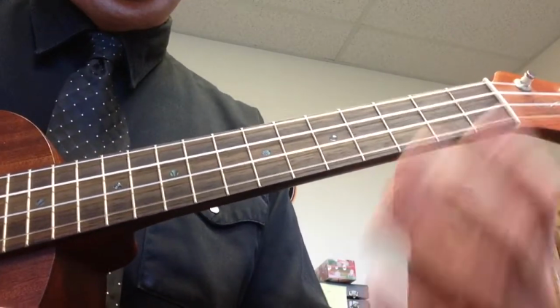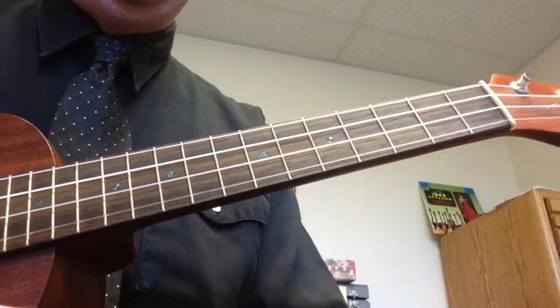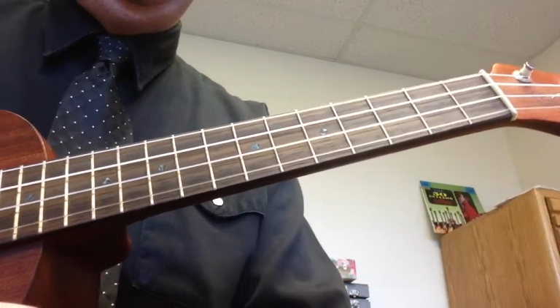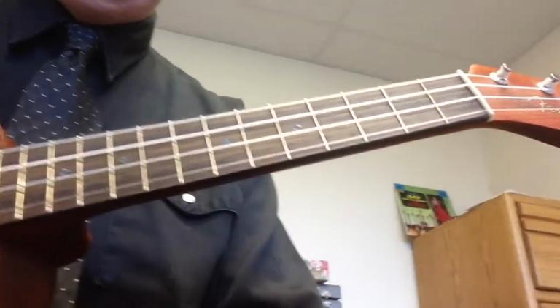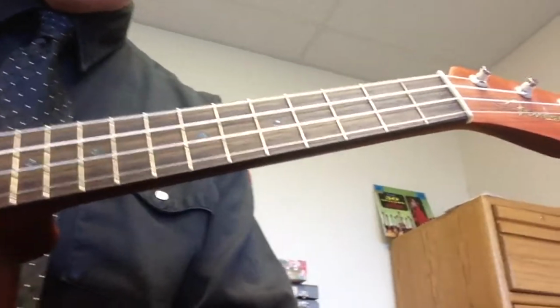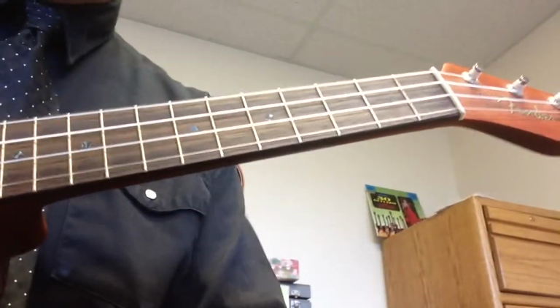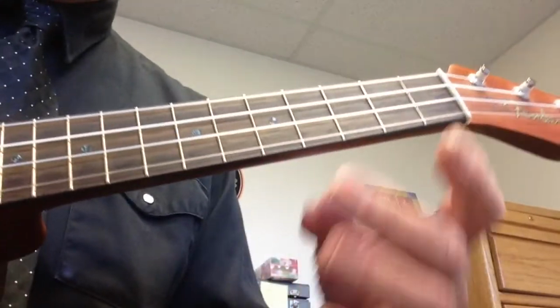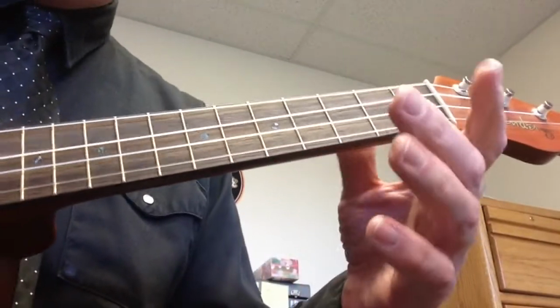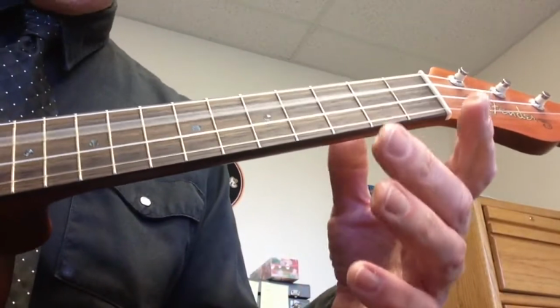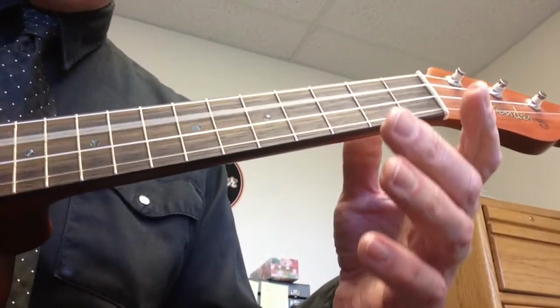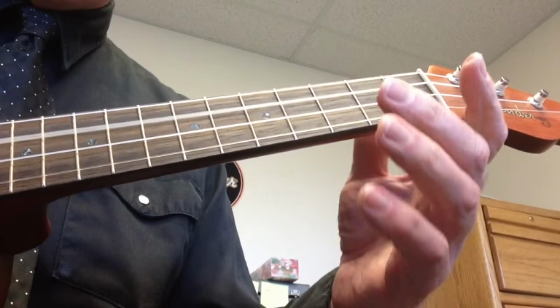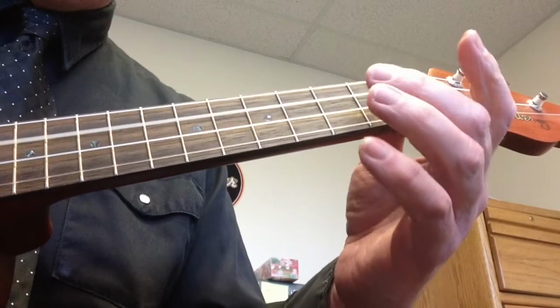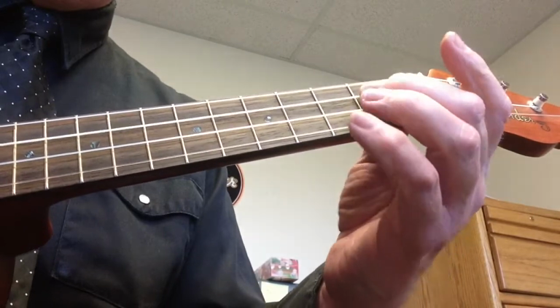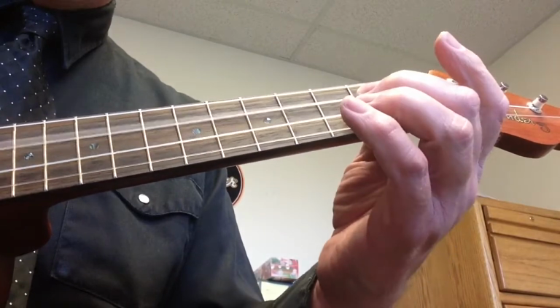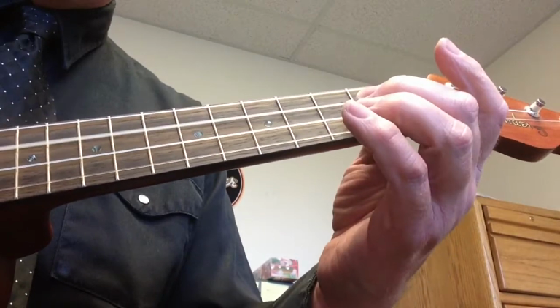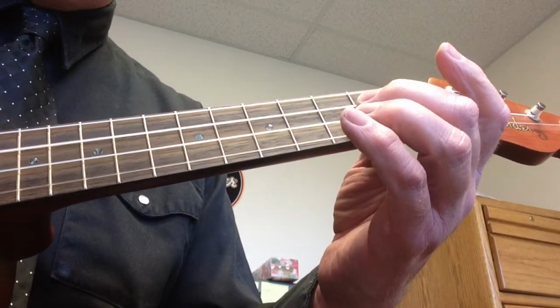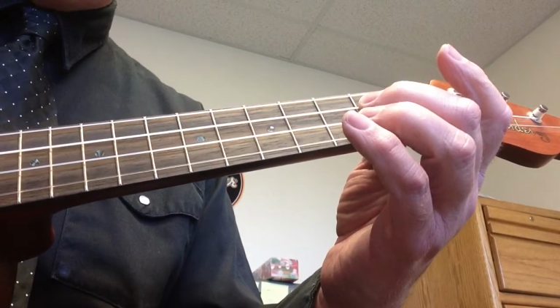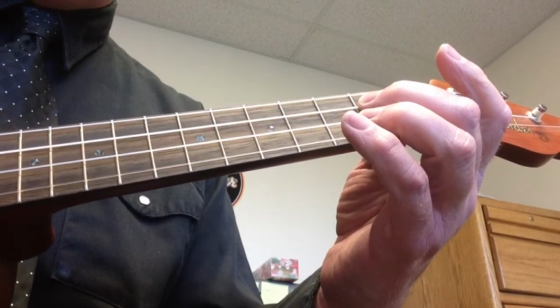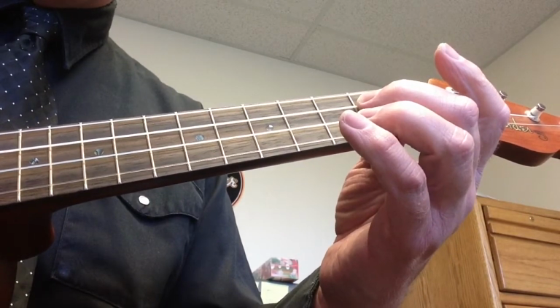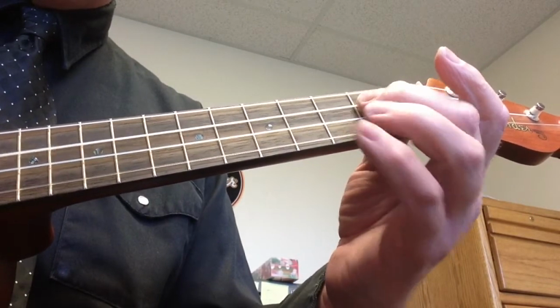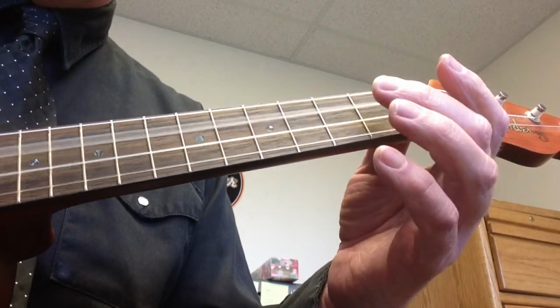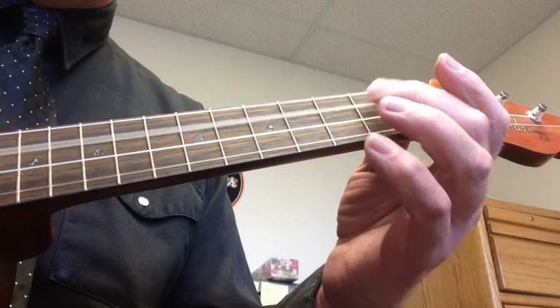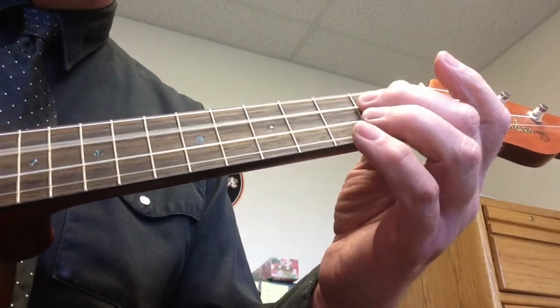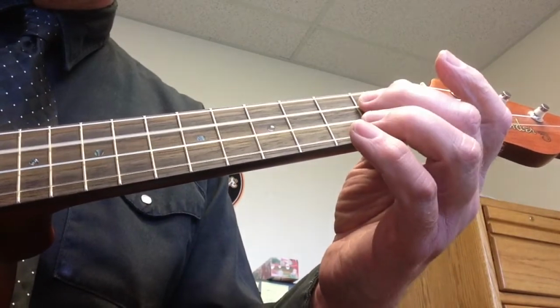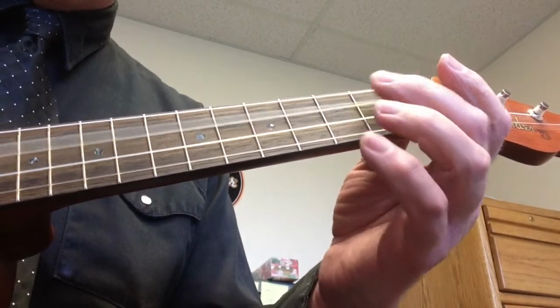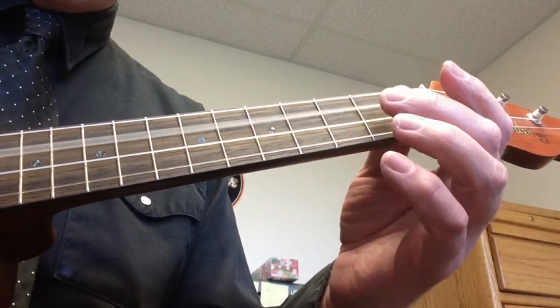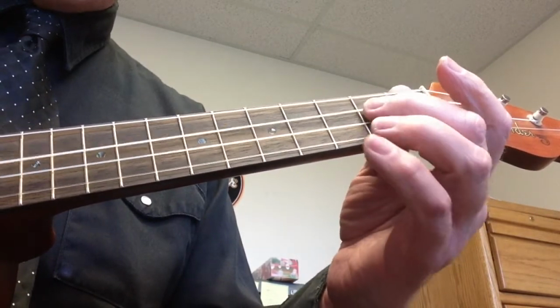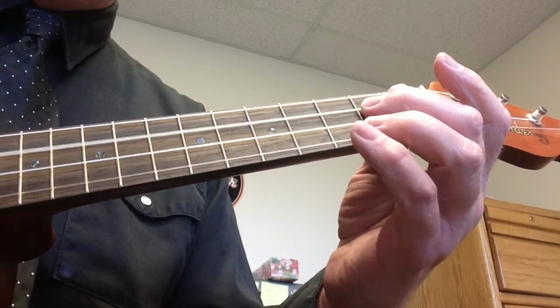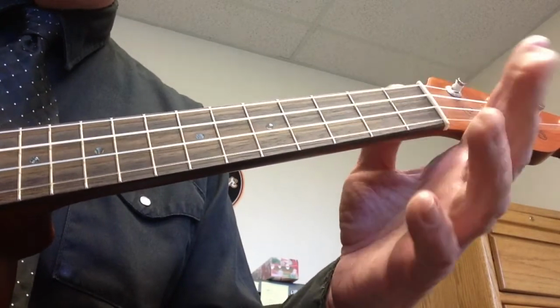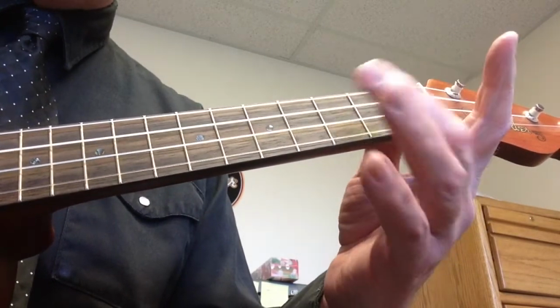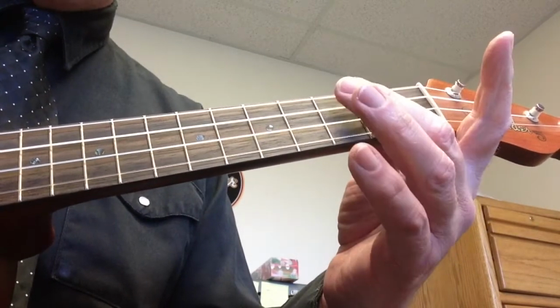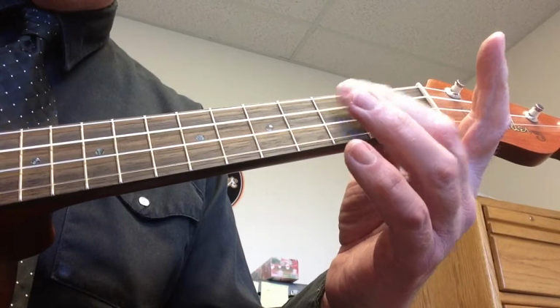The first notes are open C and the second fret on that third string. I'll play that. I'm using my second finger.